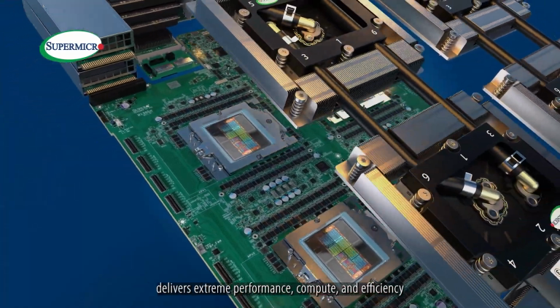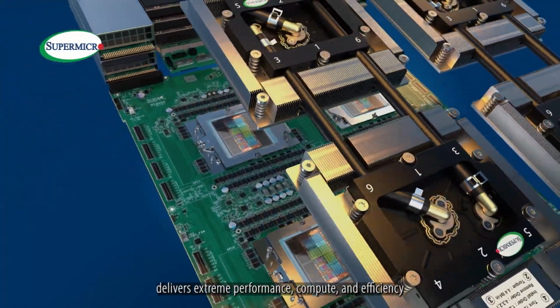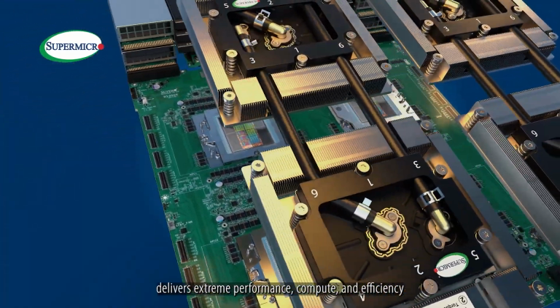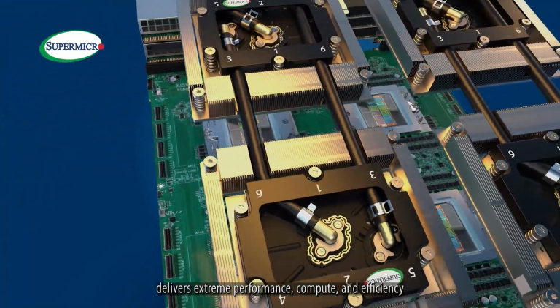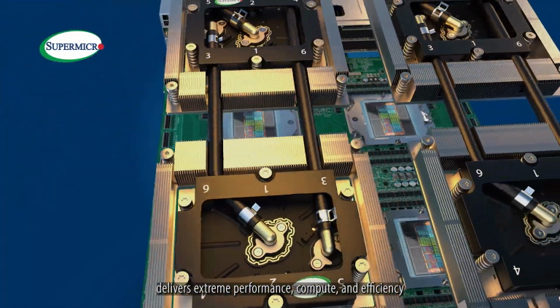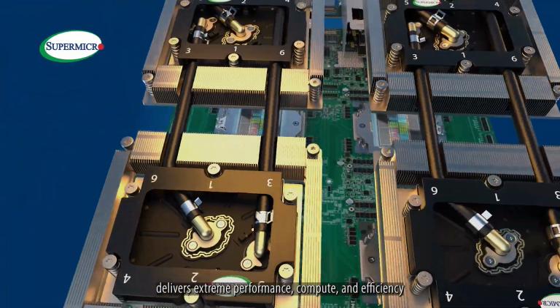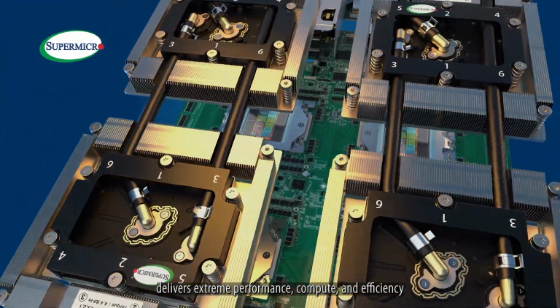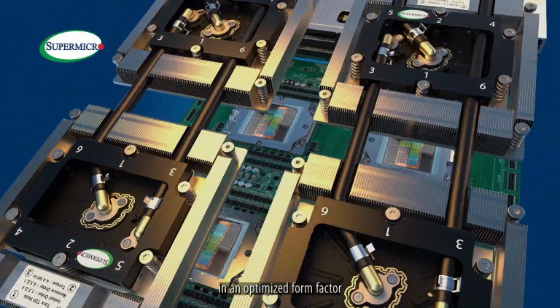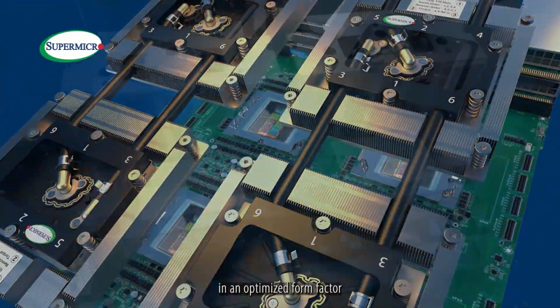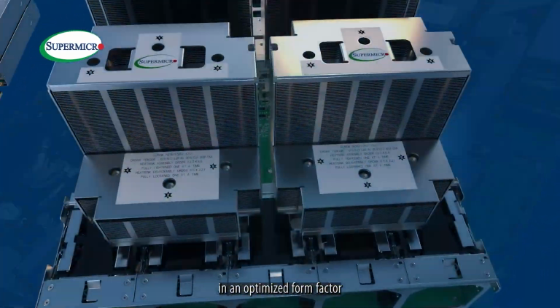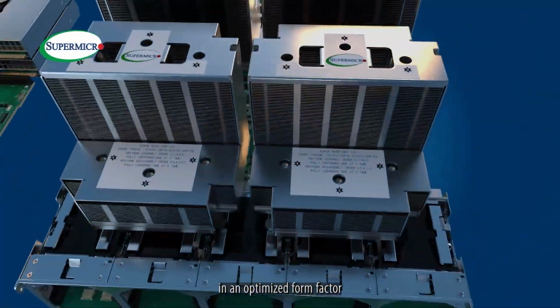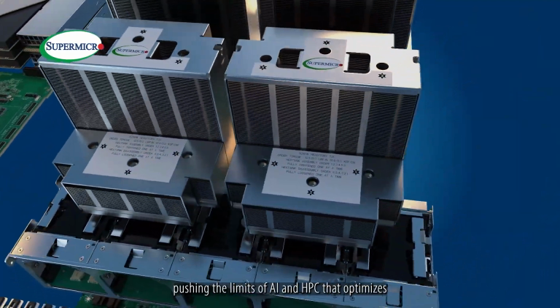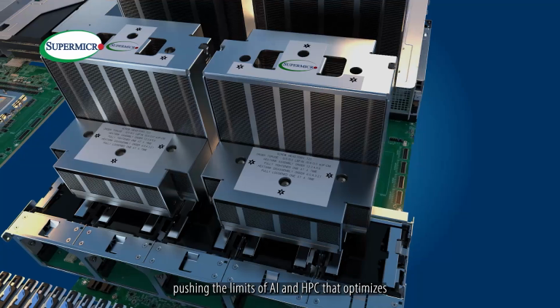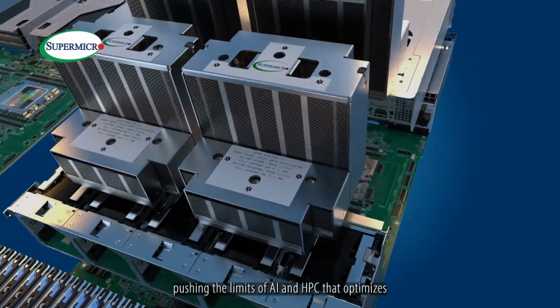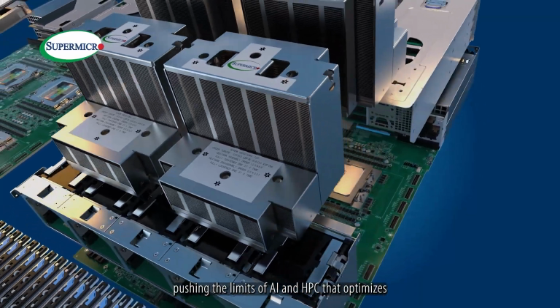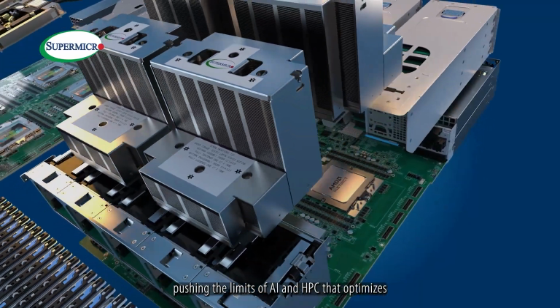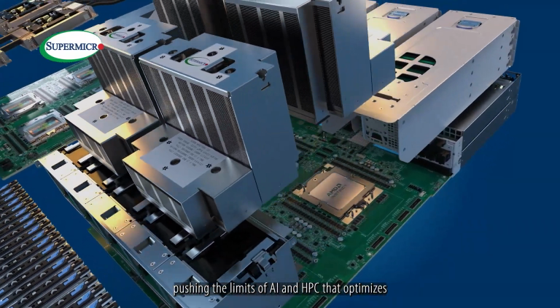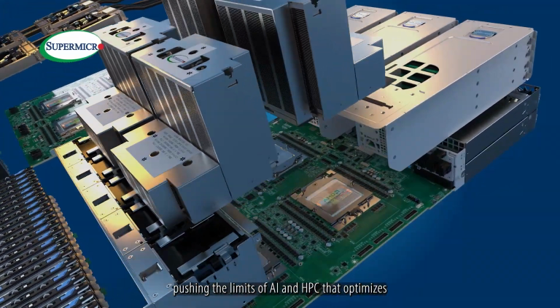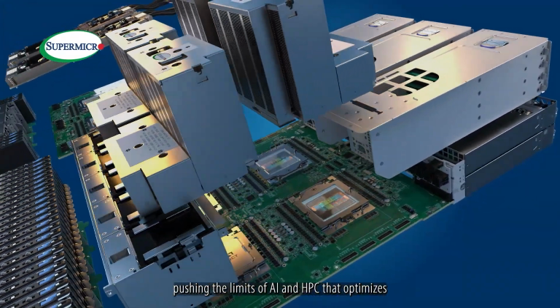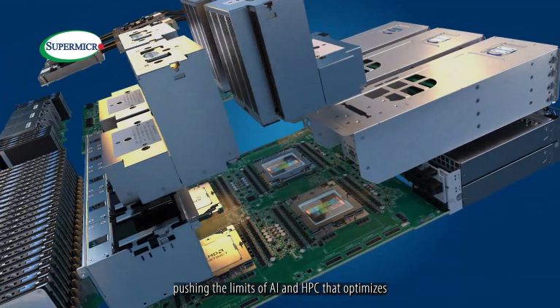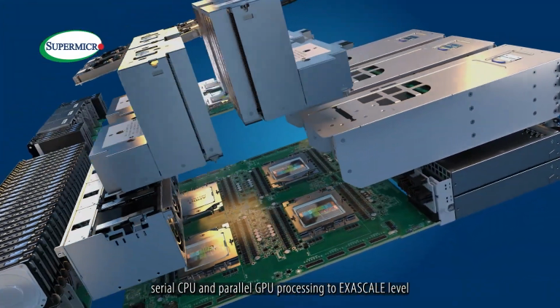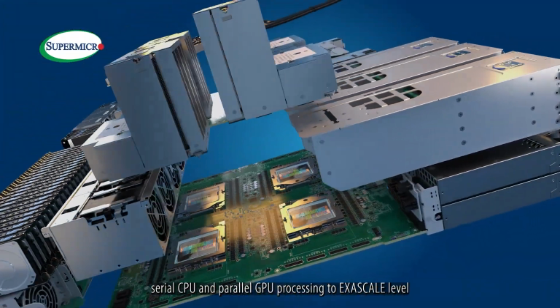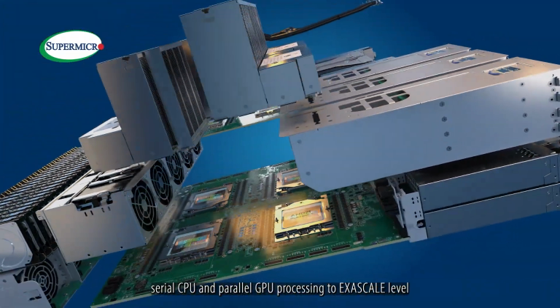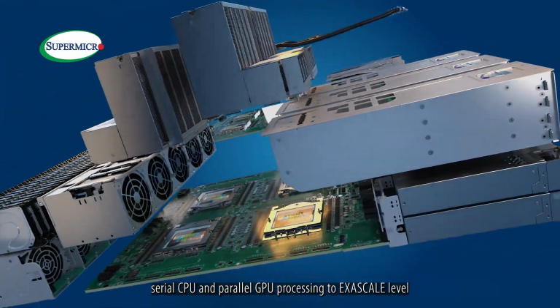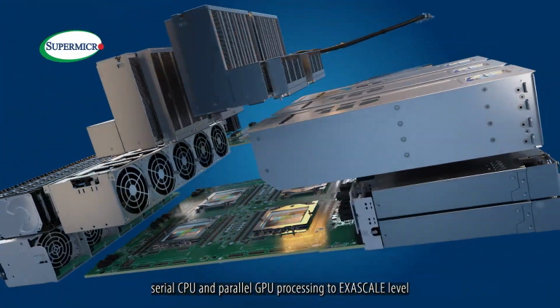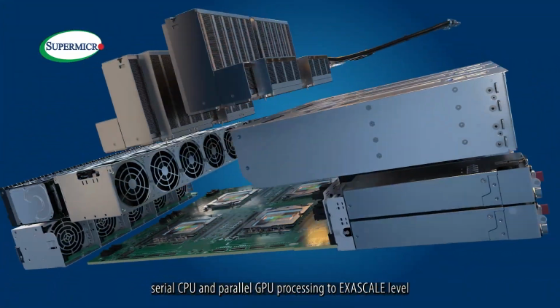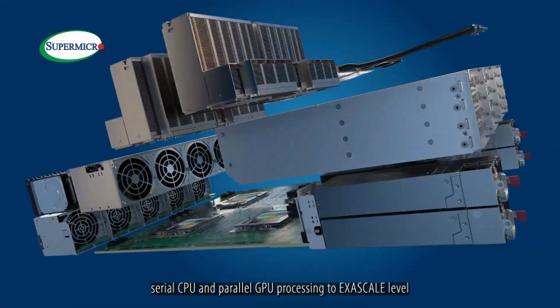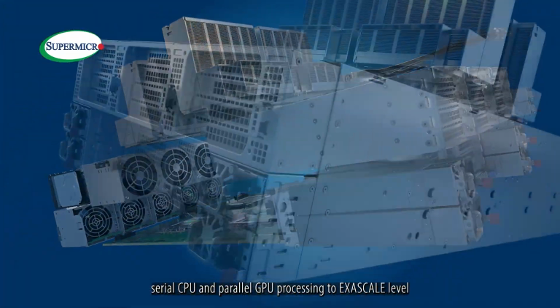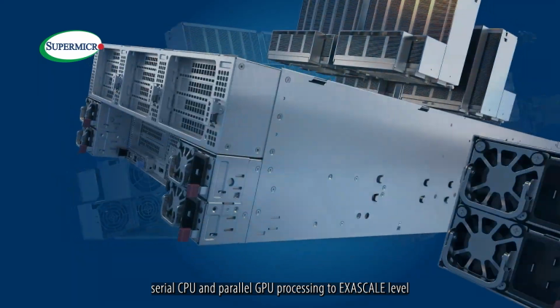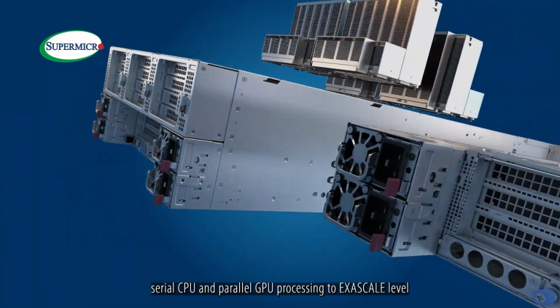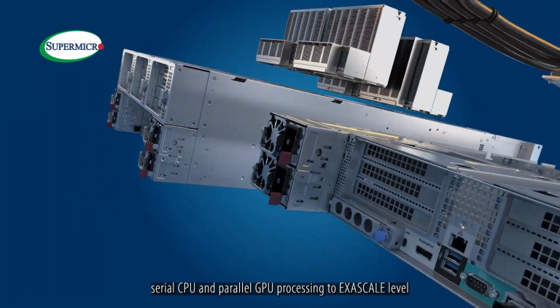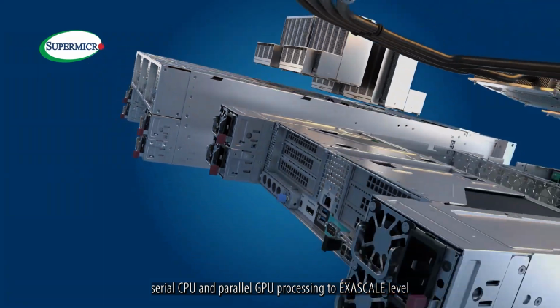Supermicro's Quad APU server with AMD Instinct MI300A delivers extreme performance, compute efficiency, and optimized form-factor, pushing the limits of AI and HPC that optimize serial GPU and parallel GPU processing to exascale level.